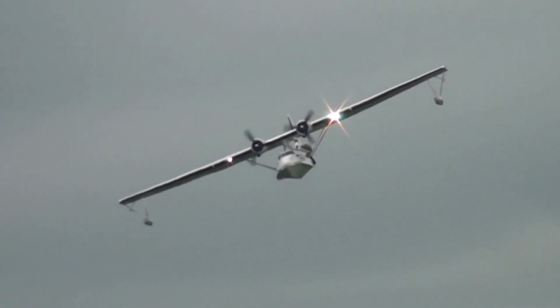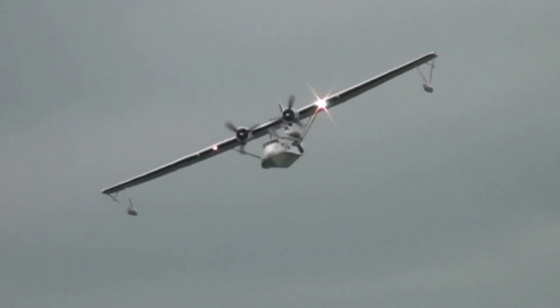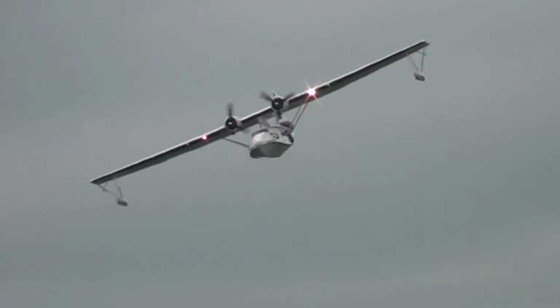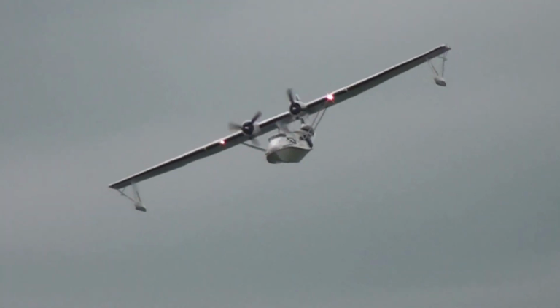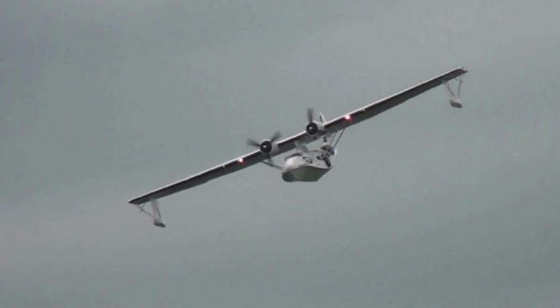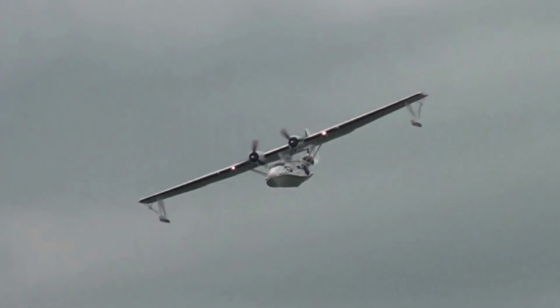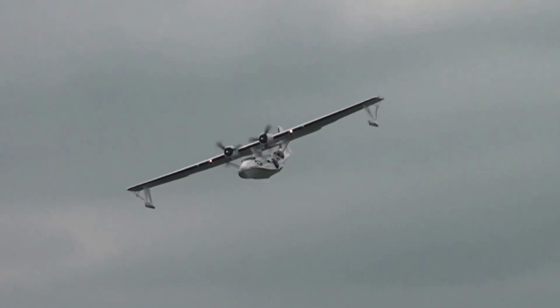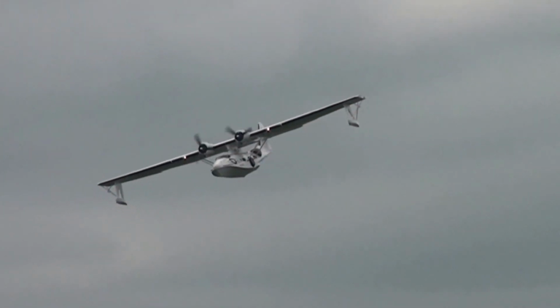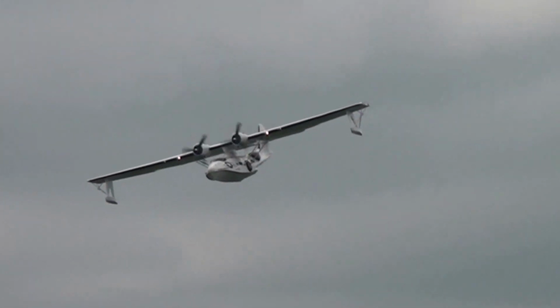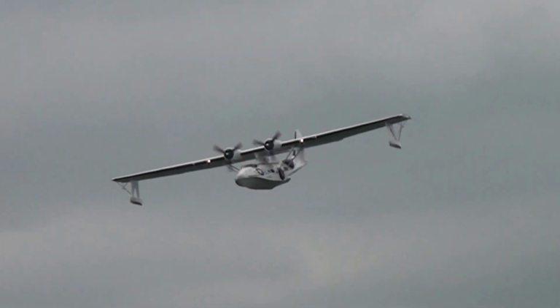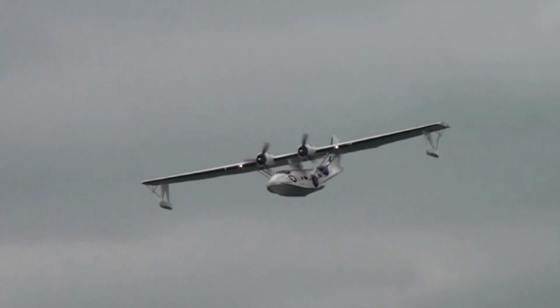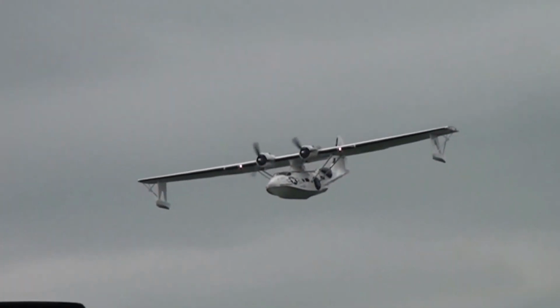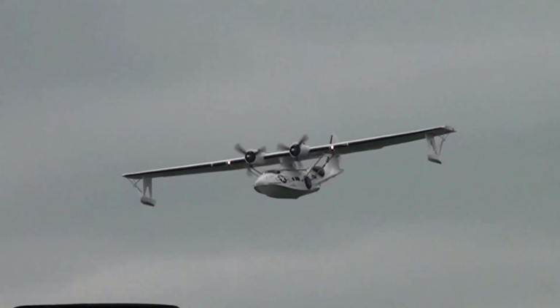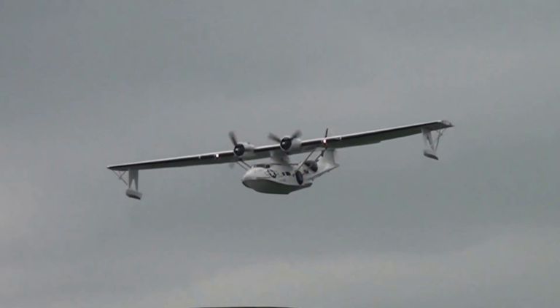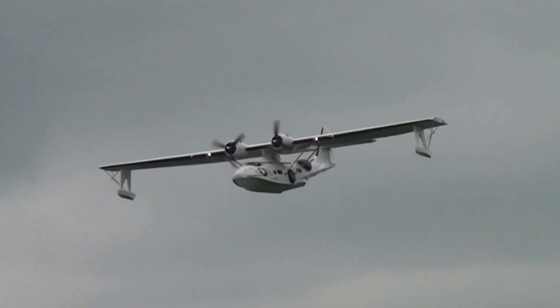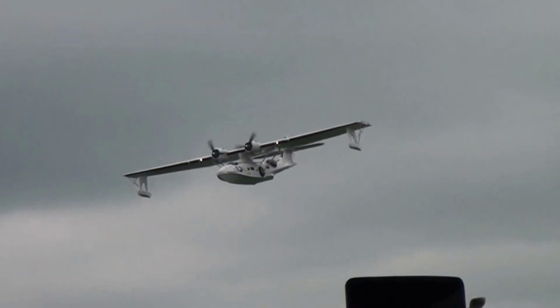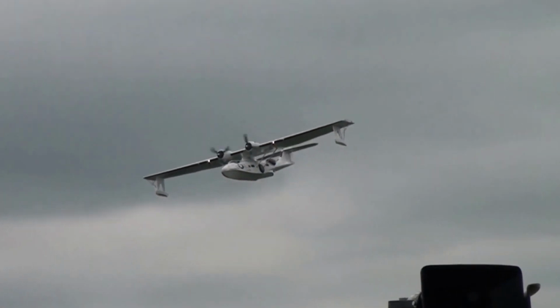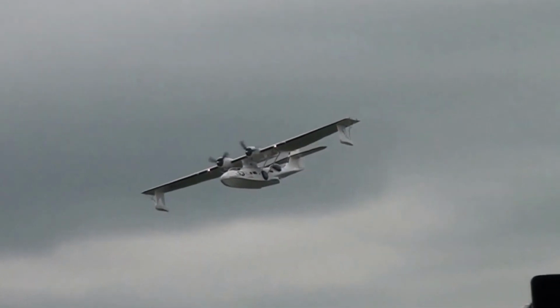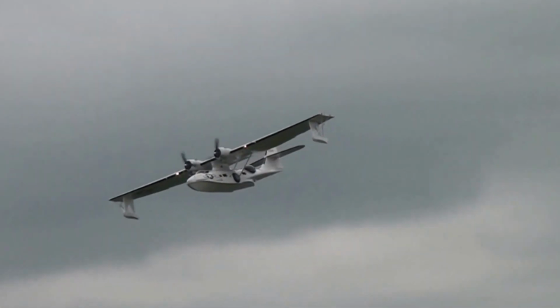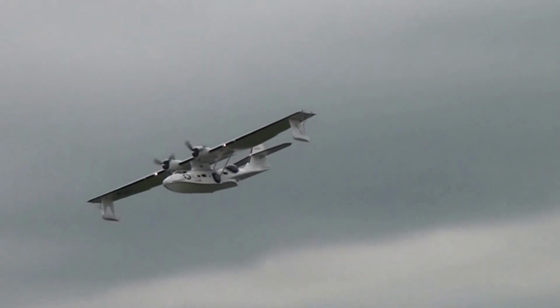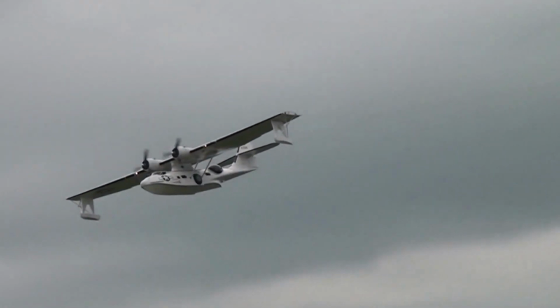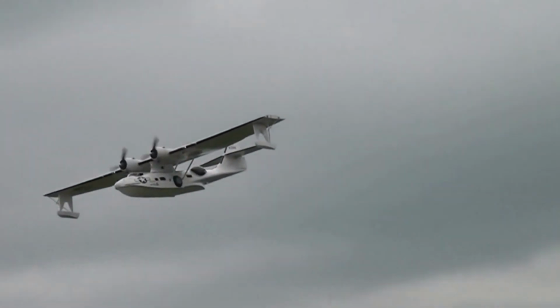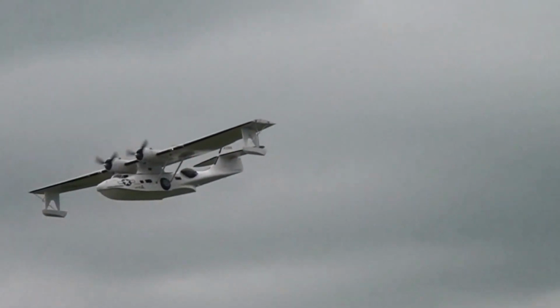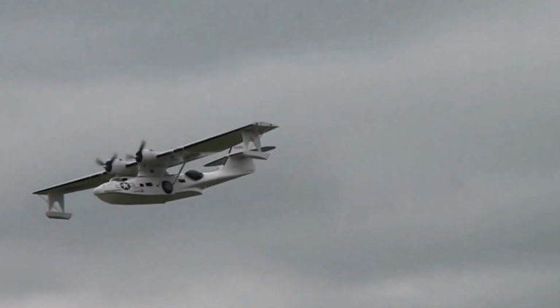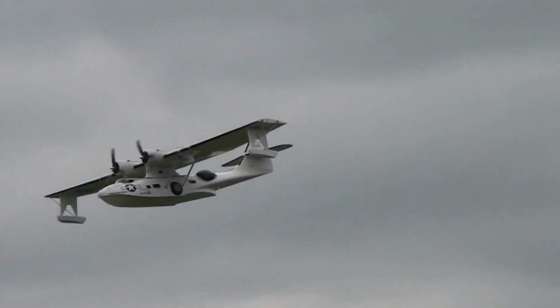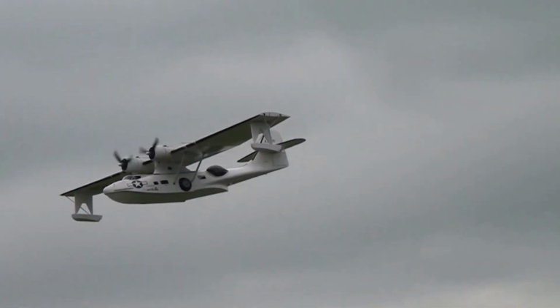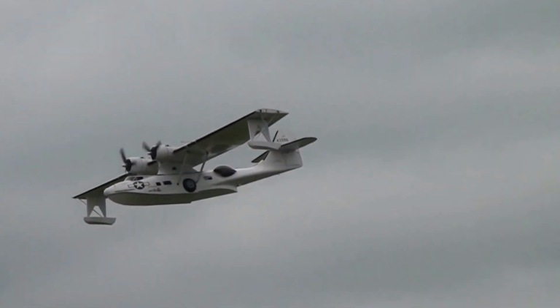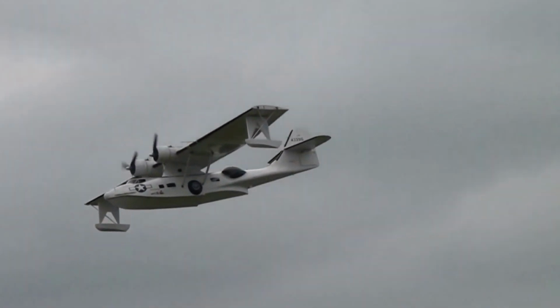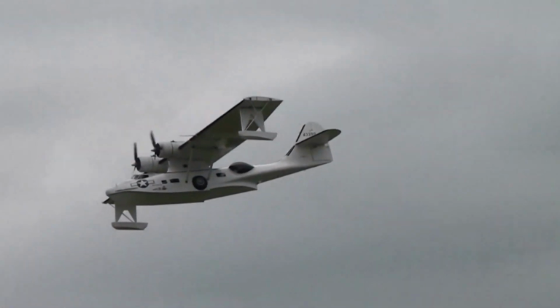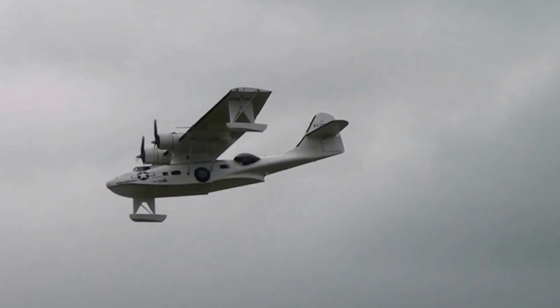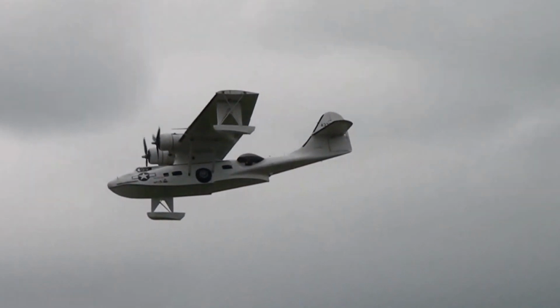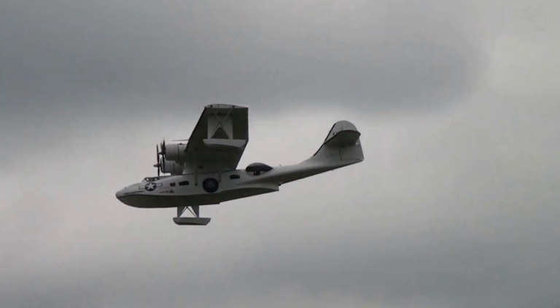They don't talk about landings, they talk about alightings, because that covers either land or water. They're quite difficult — this aircraft doesn't have any flaps, those sort of slow-speed handling things that almost all other aircraft do have.